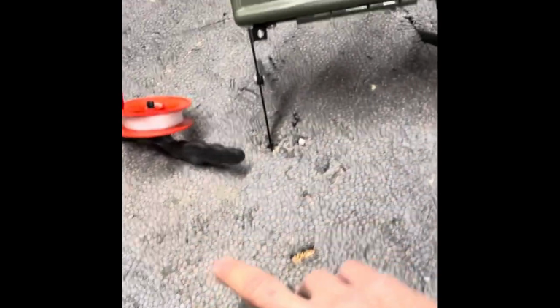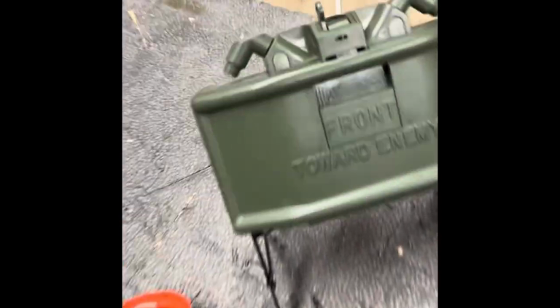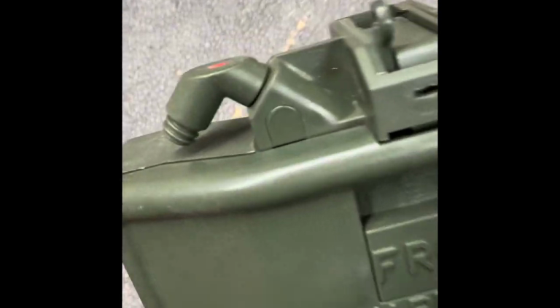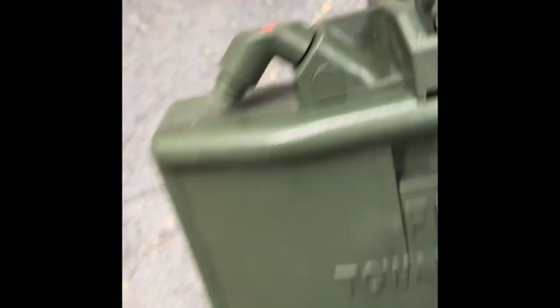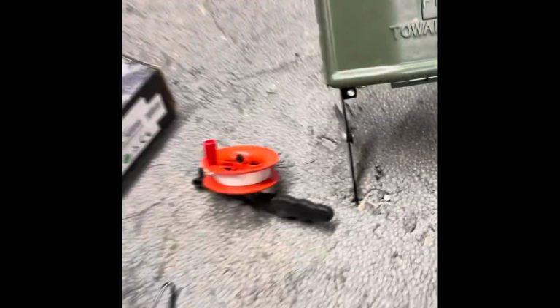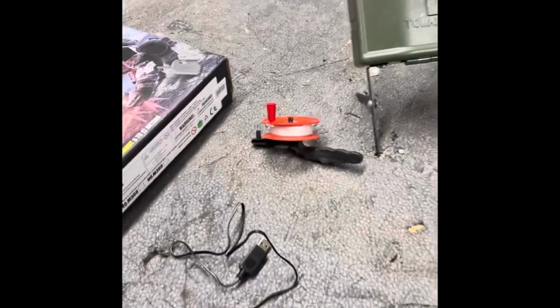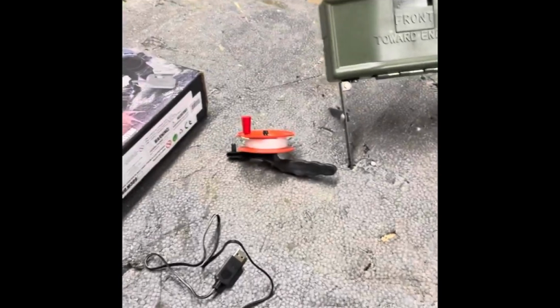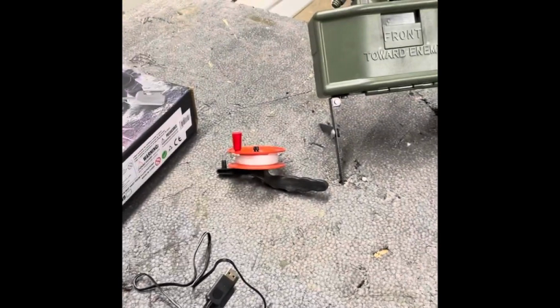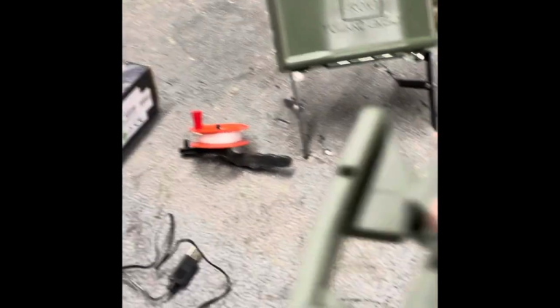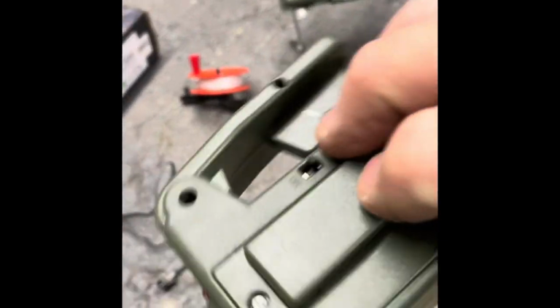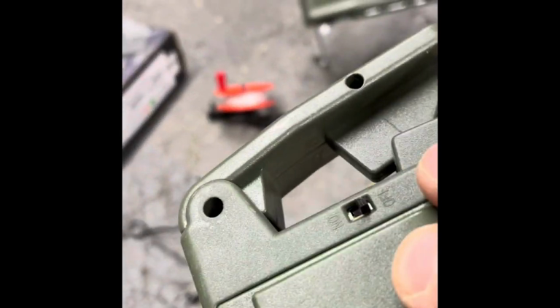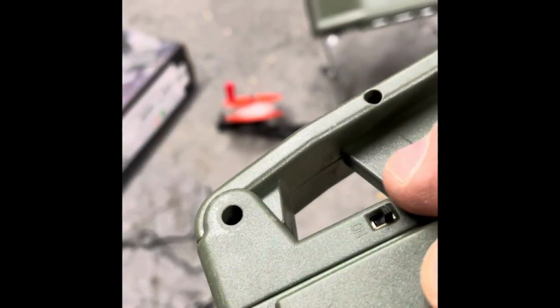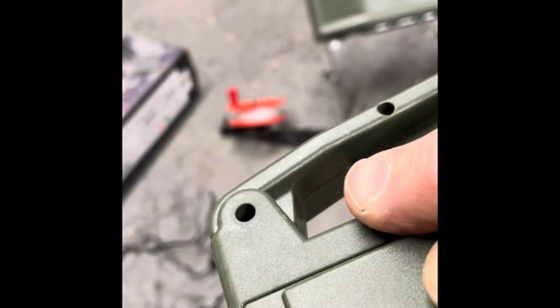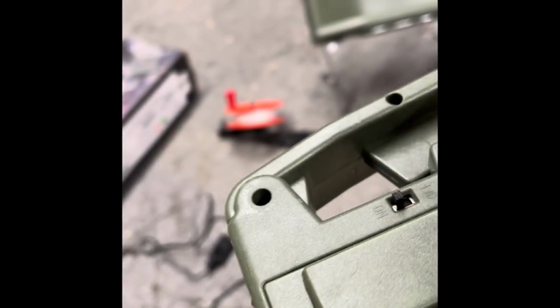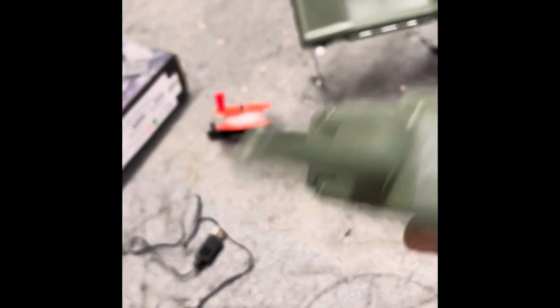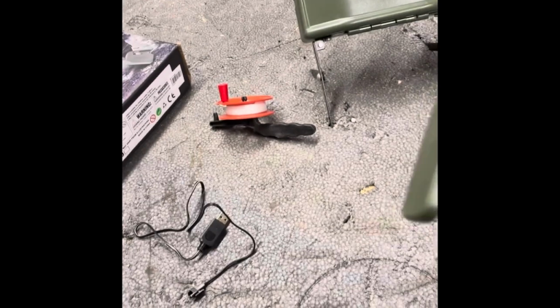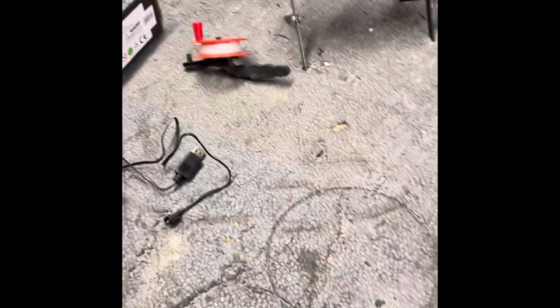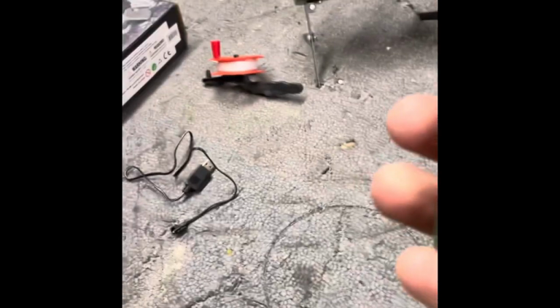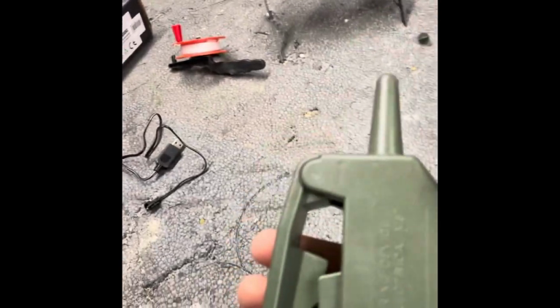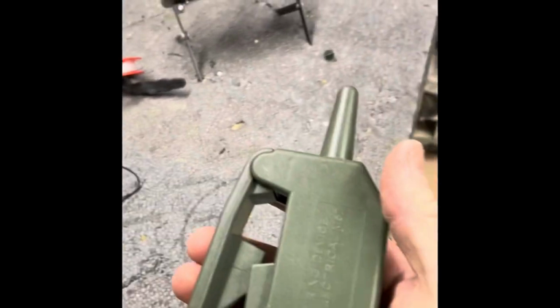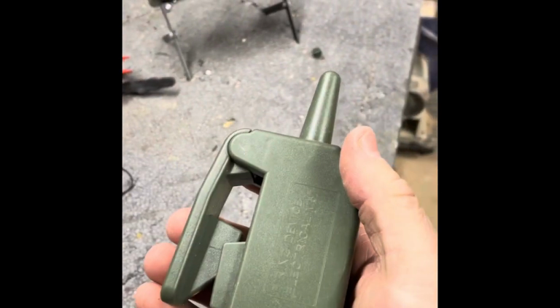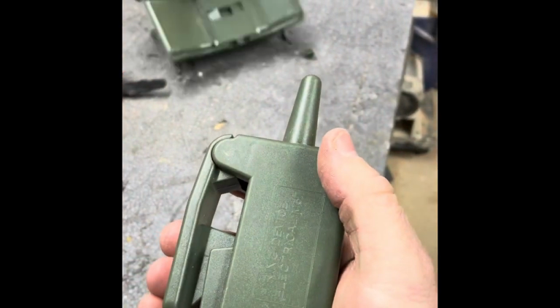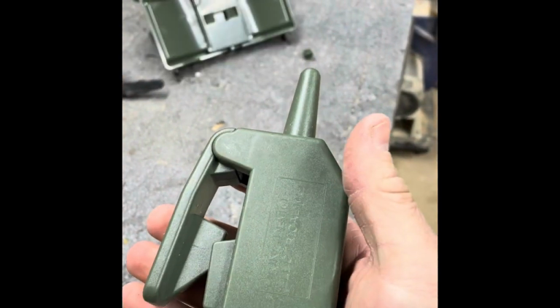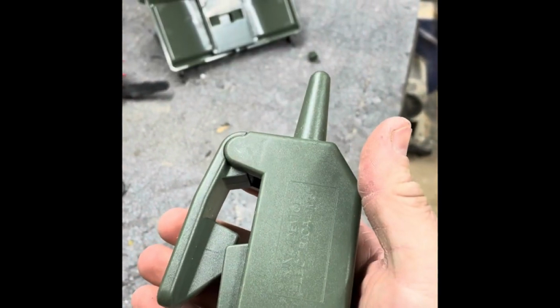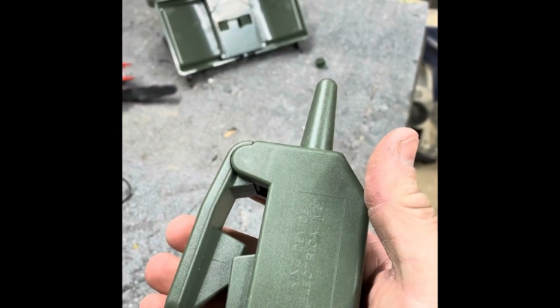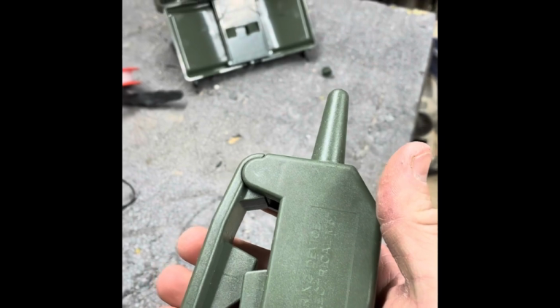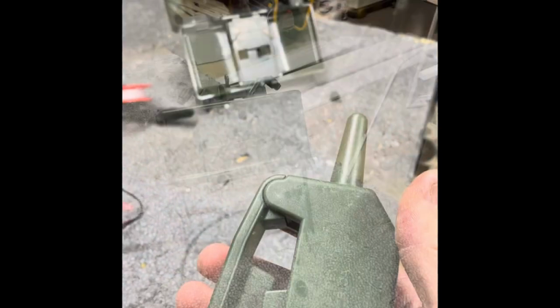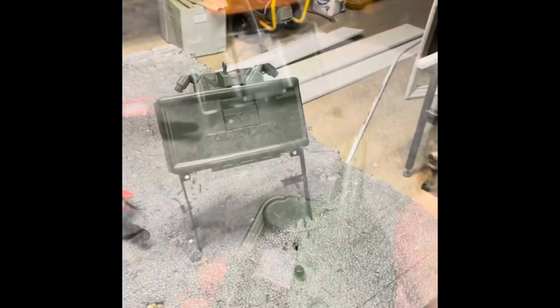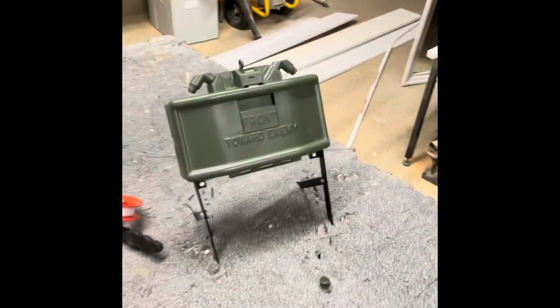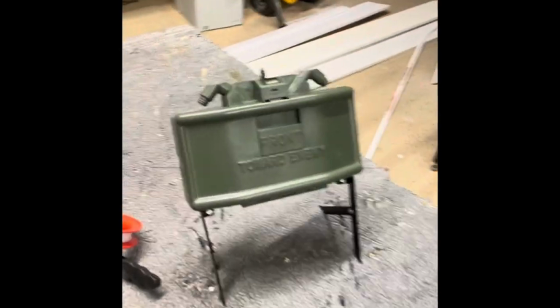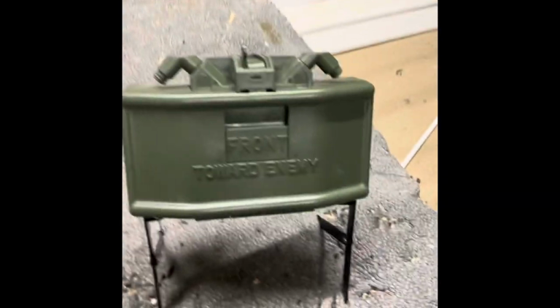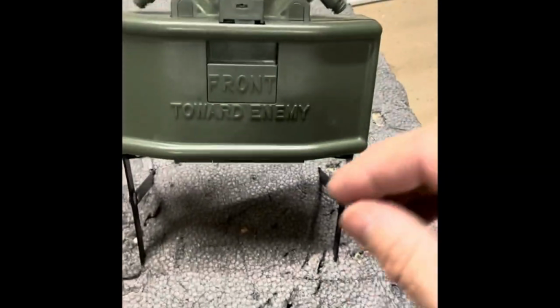So this thing is red — I'm going to turn this on. This has an on/off switch. We're going to pull the trigger. See how that did right there? It deploys pretty fast.